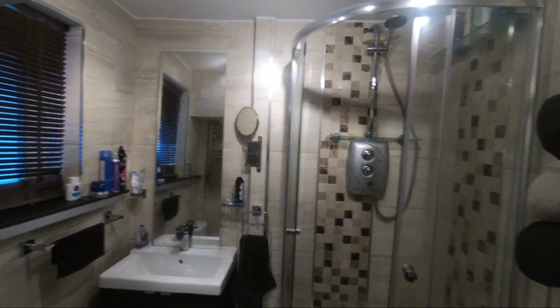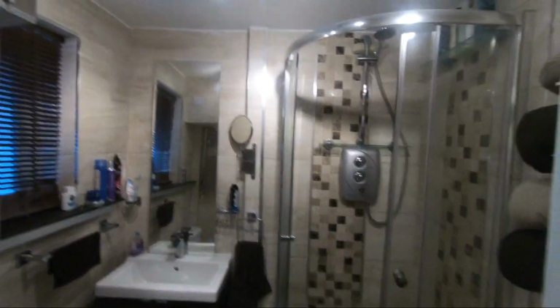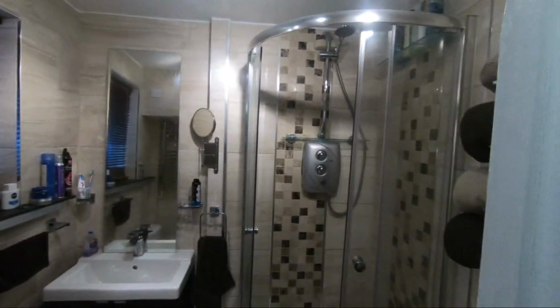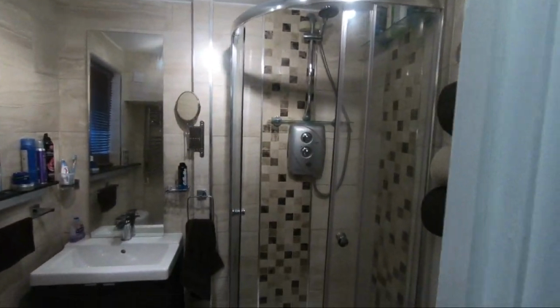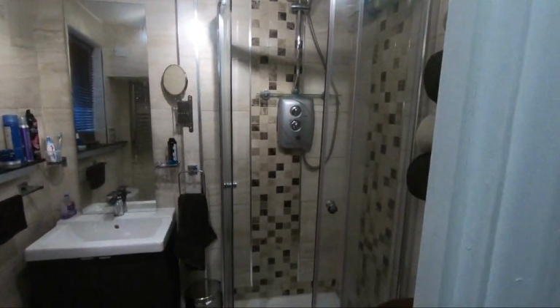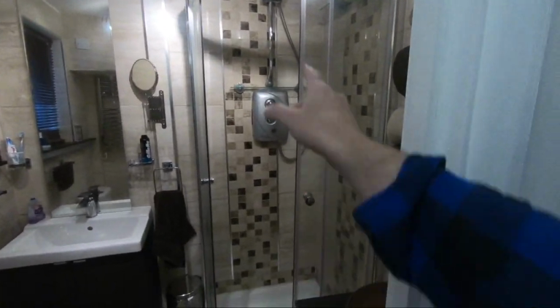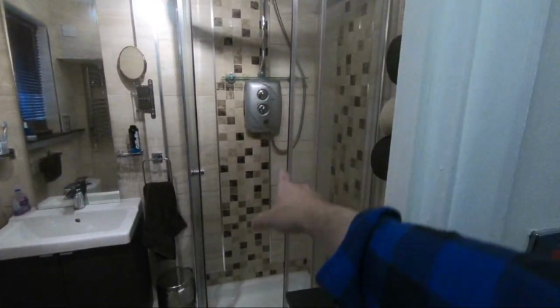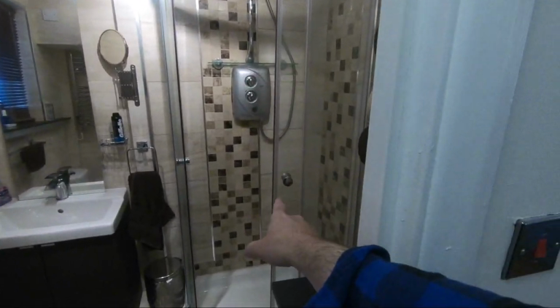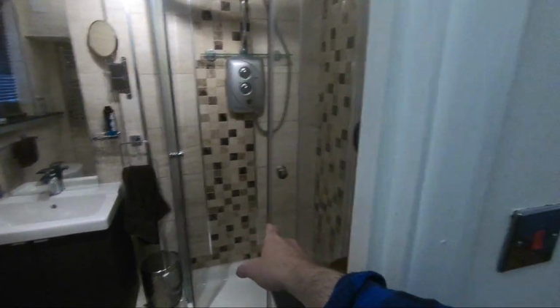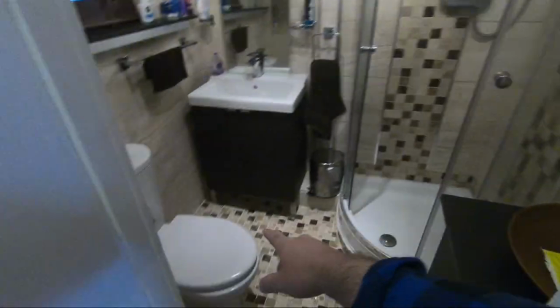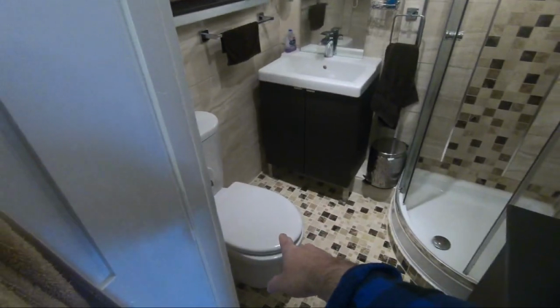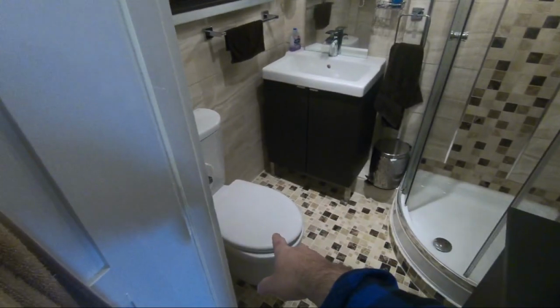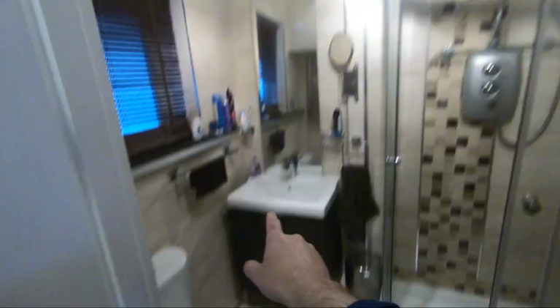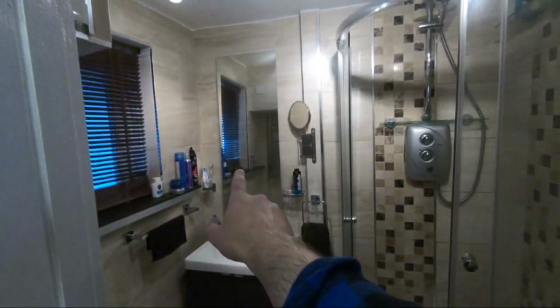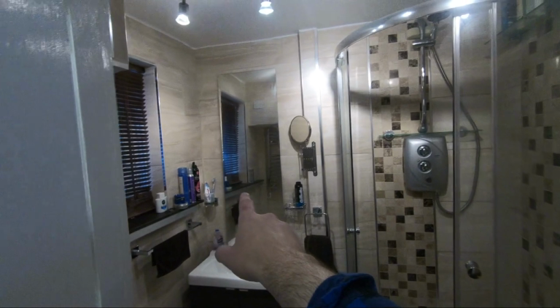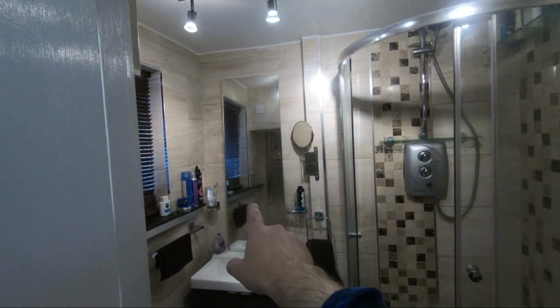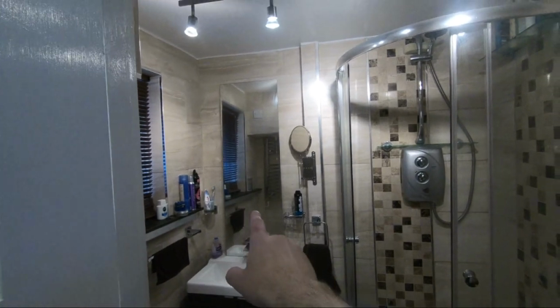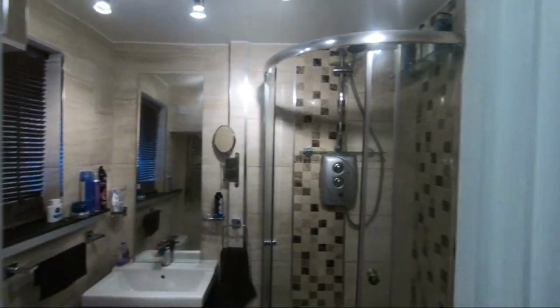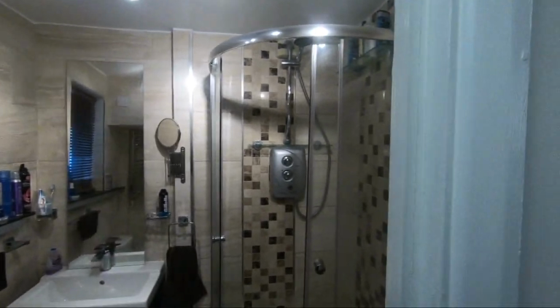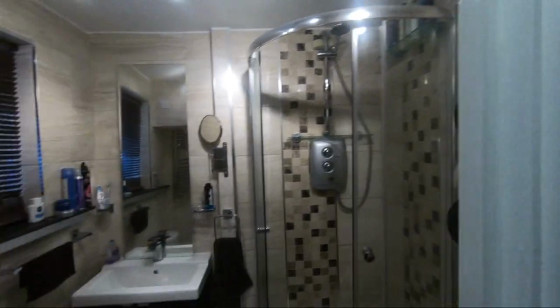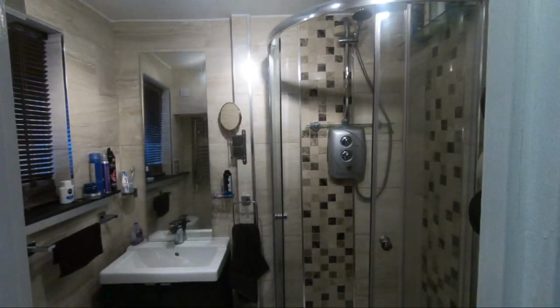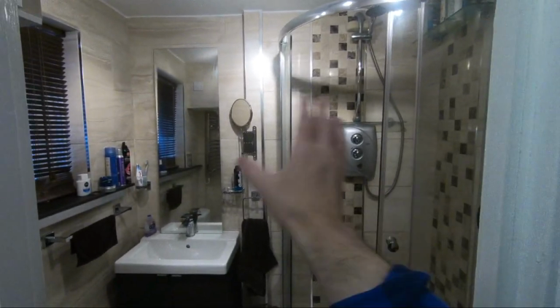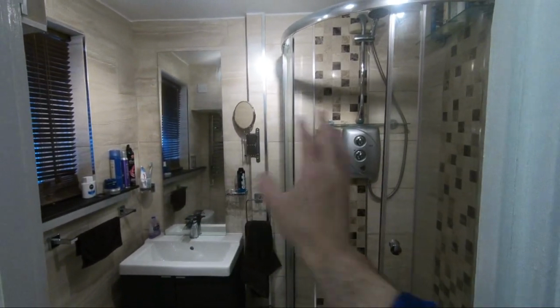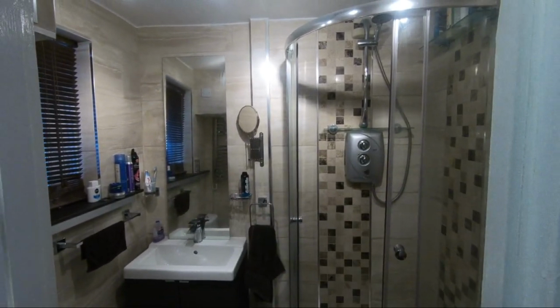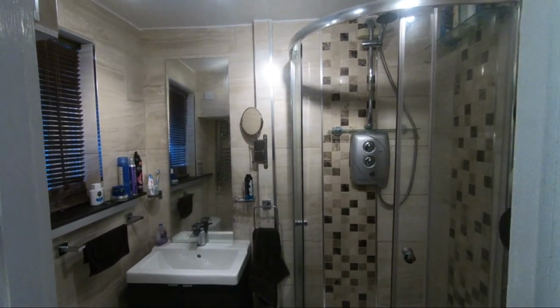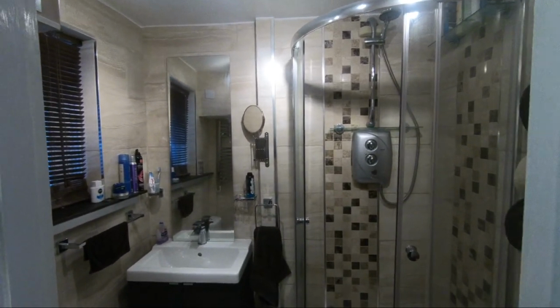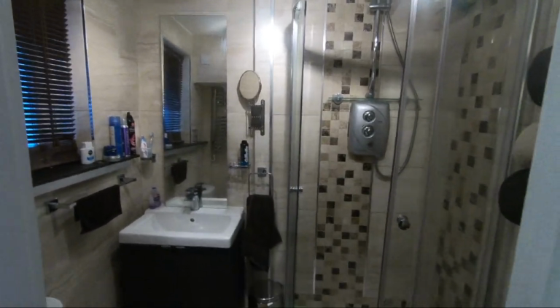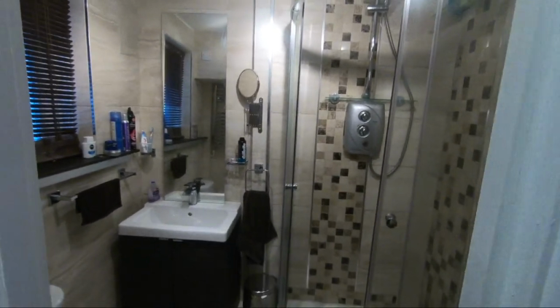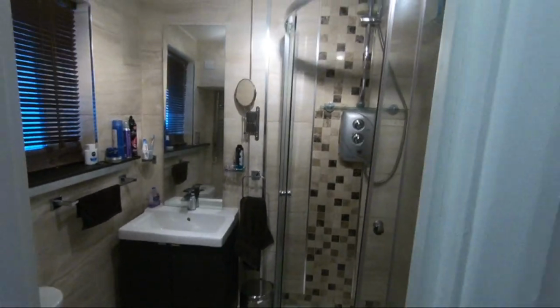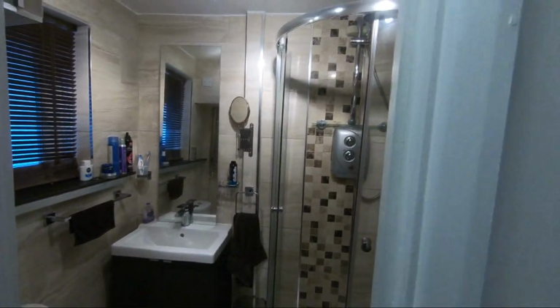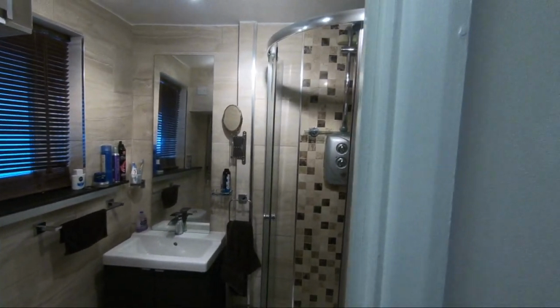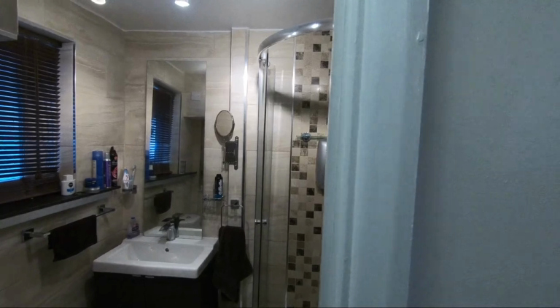Here we have a bathroom. That's where I wash my balls out. That's where I poop. That's where I make myself look pretty. This, how you see it, was not how it was when I first came in.